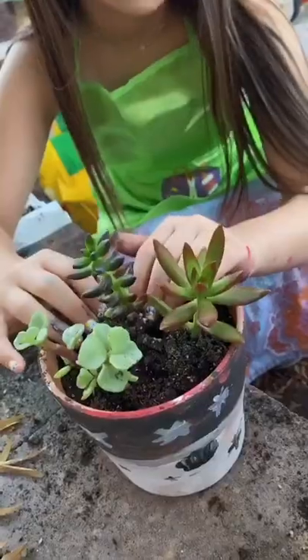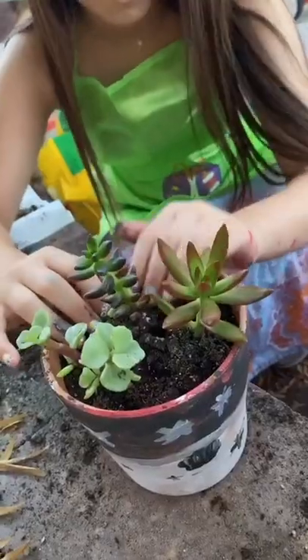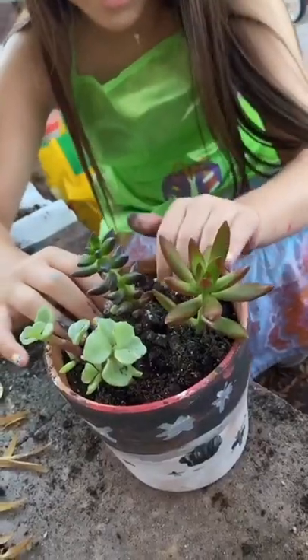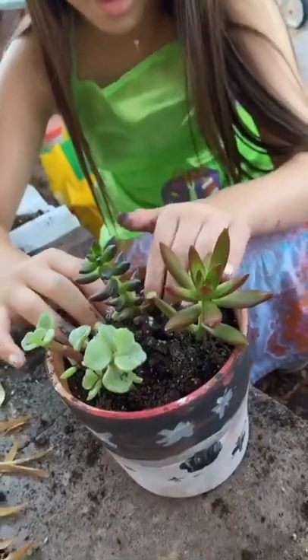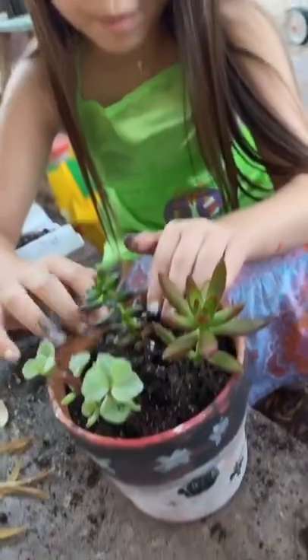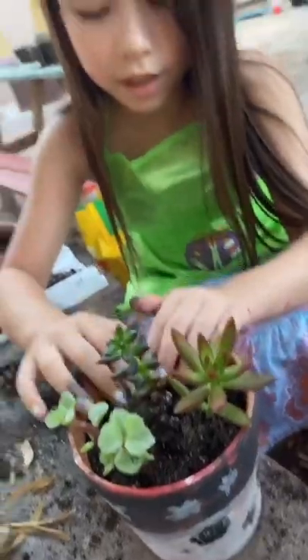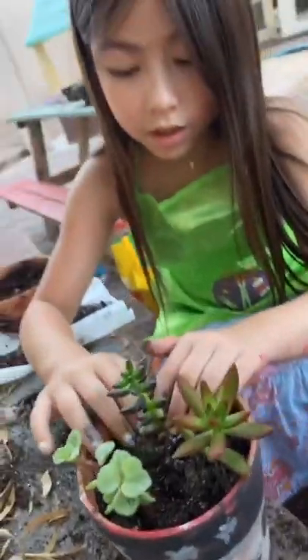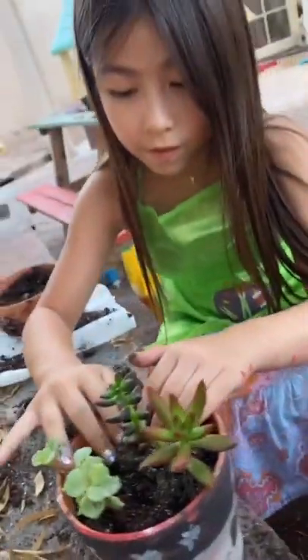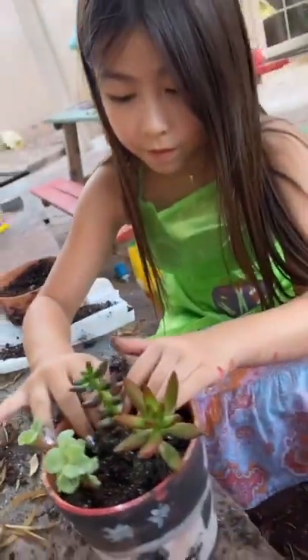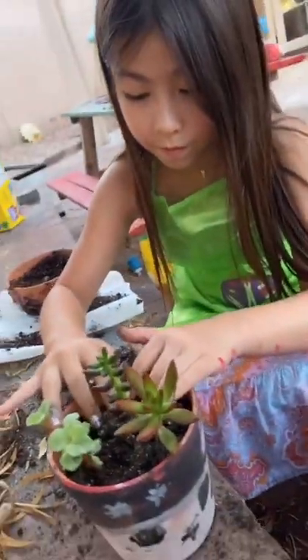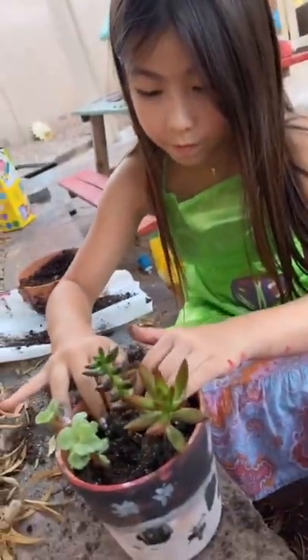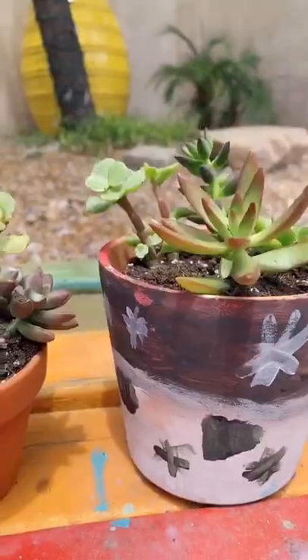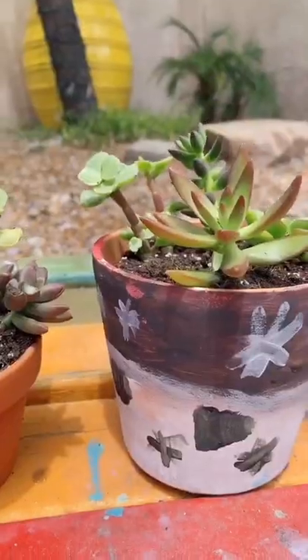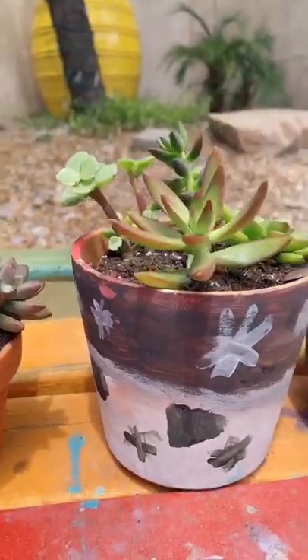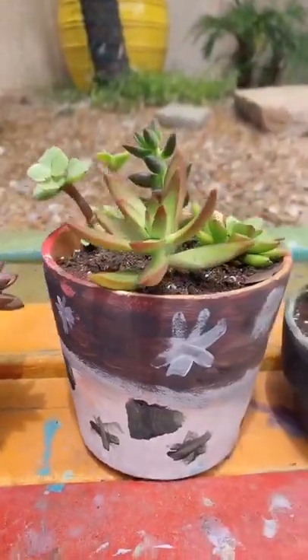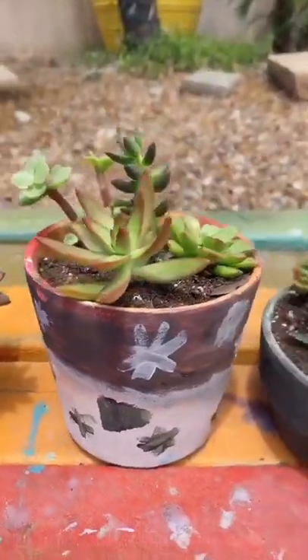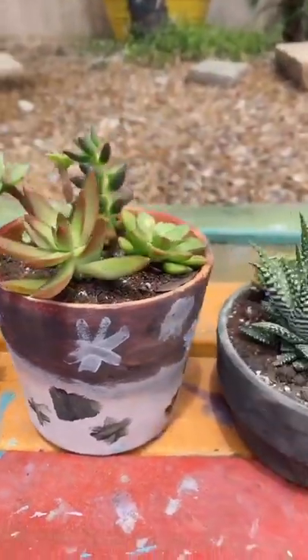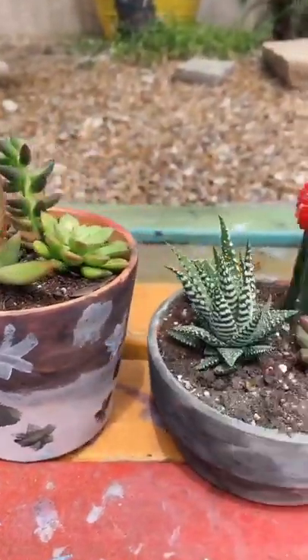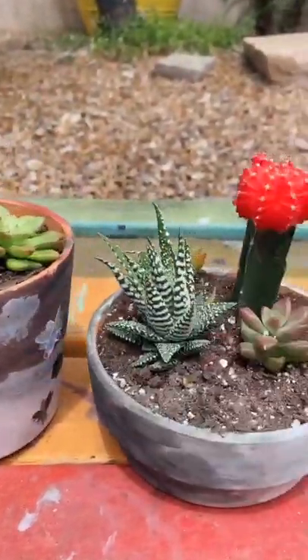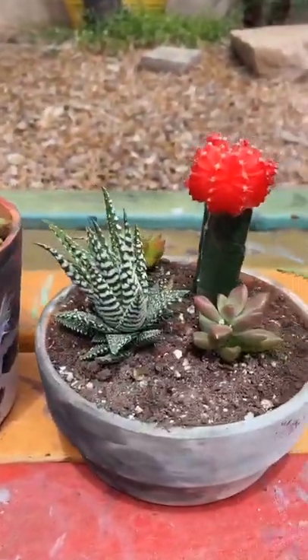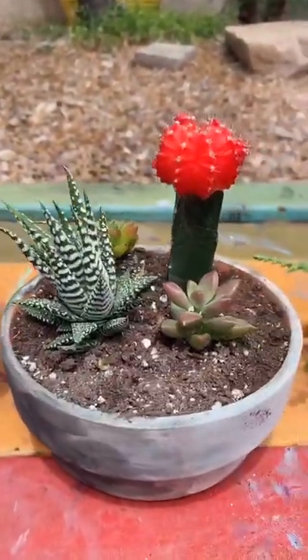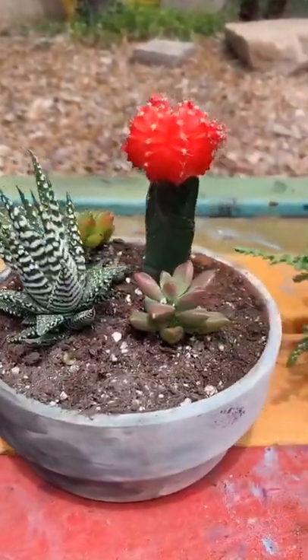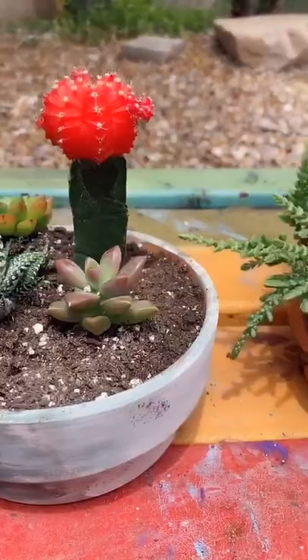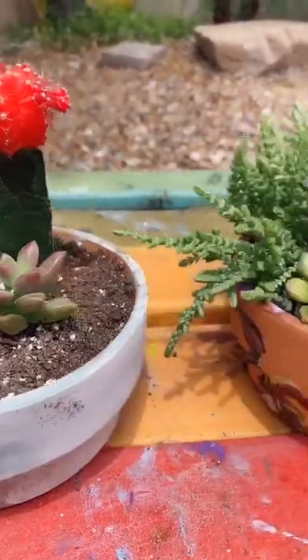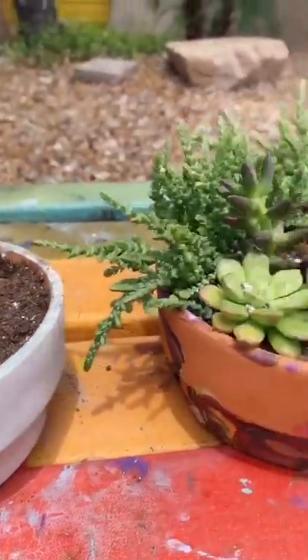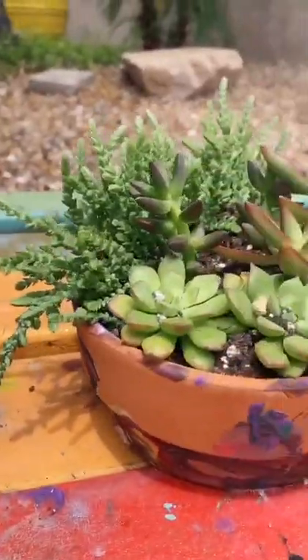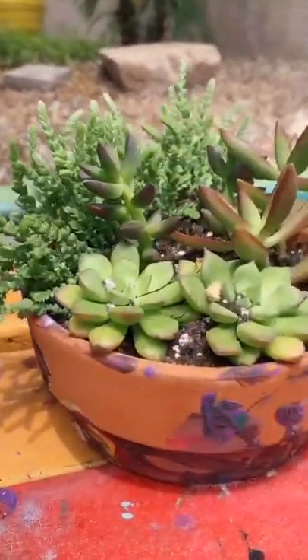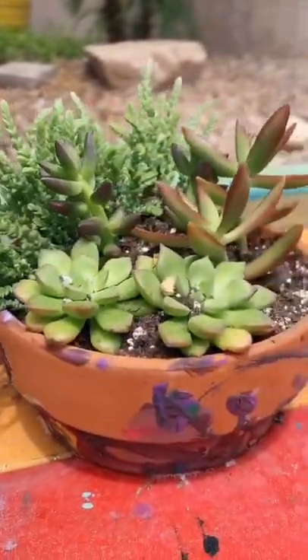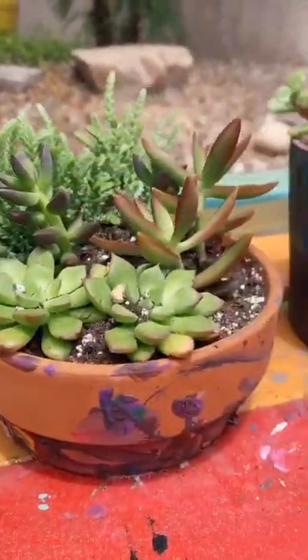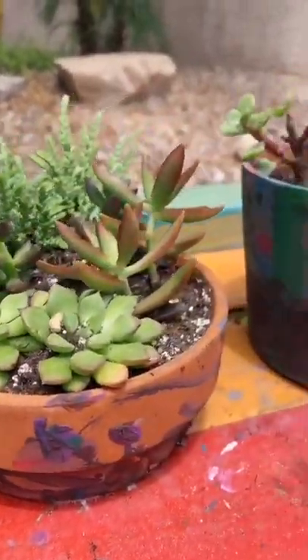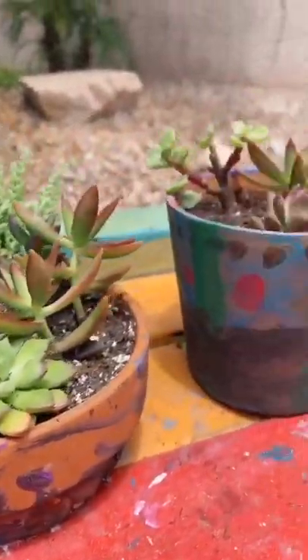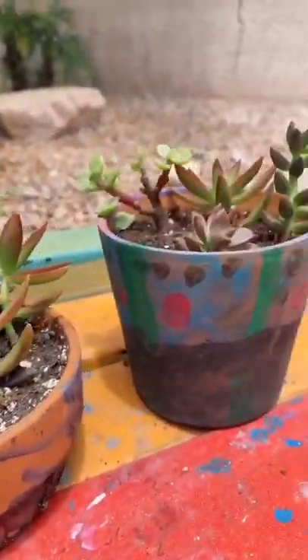I'm inserting my plant. It came out so cute. It's a fun little project you can do at home. It came out so cool. Welcome.